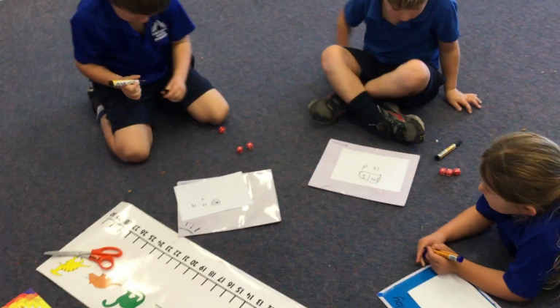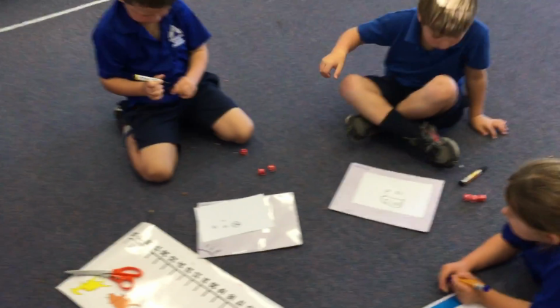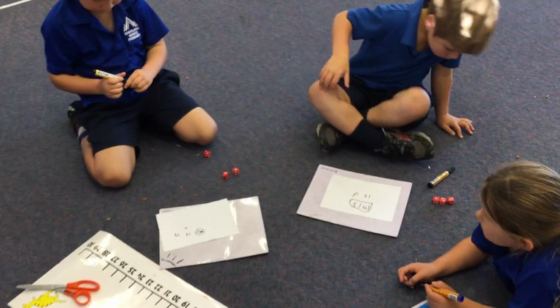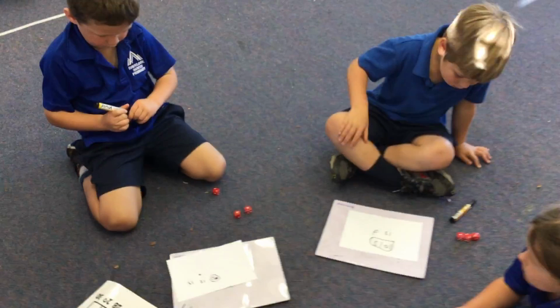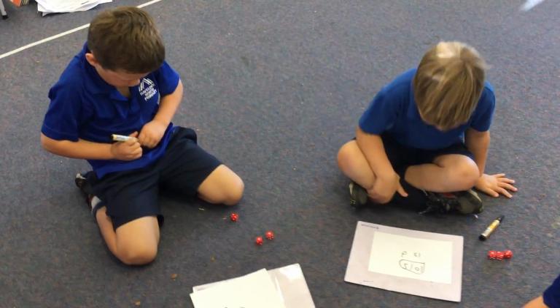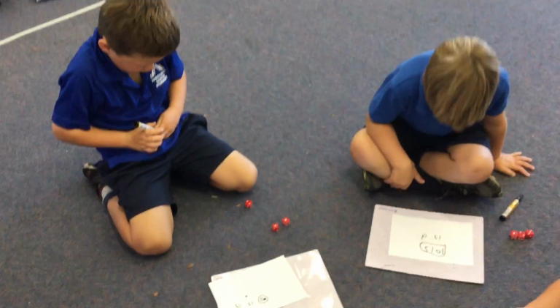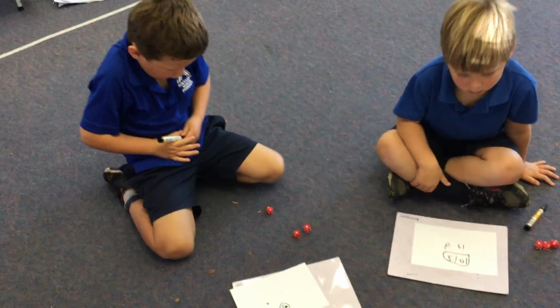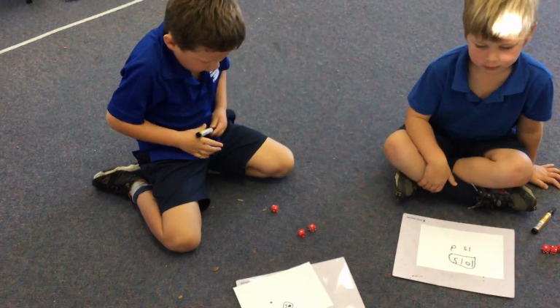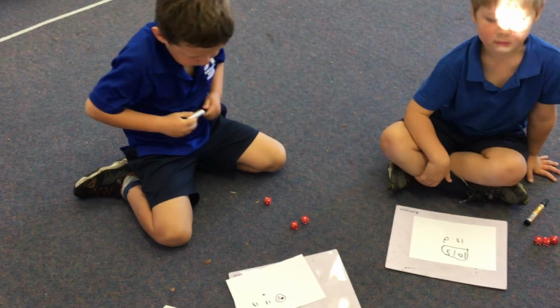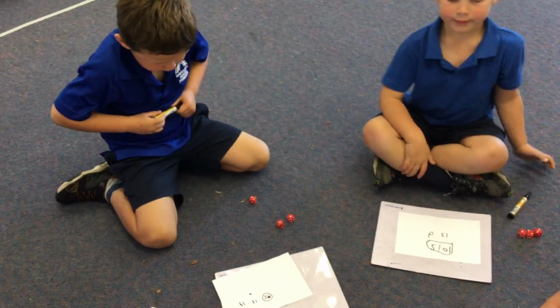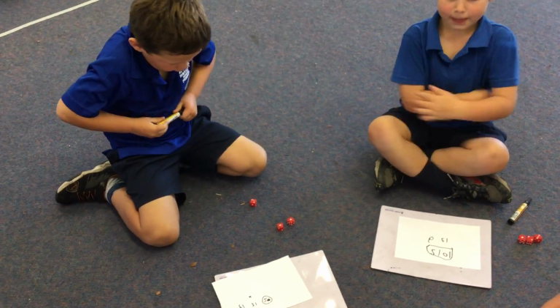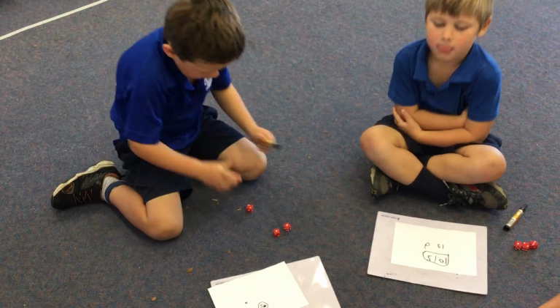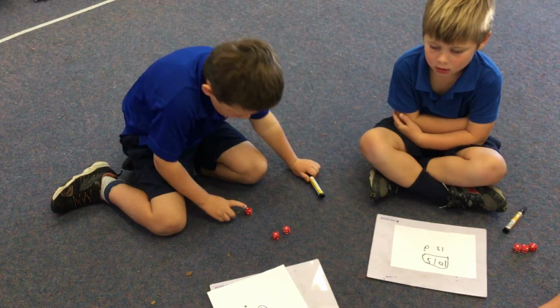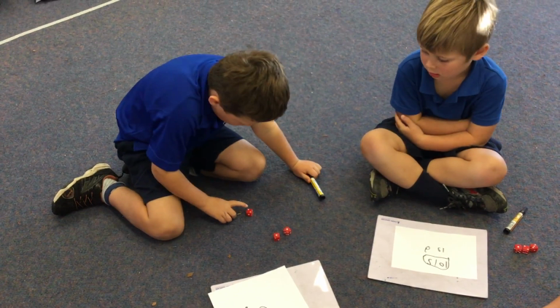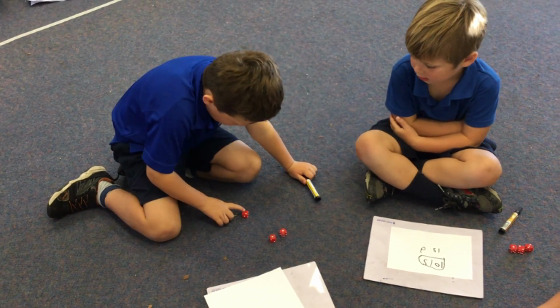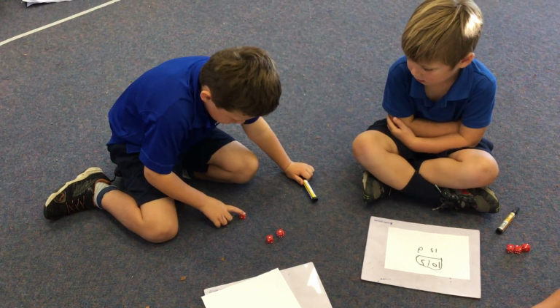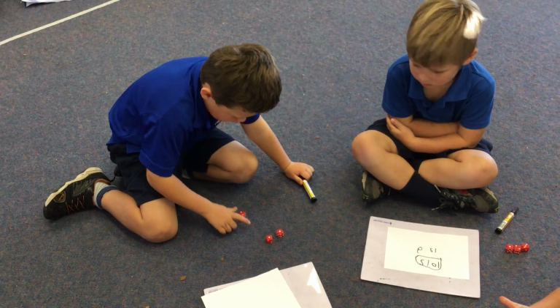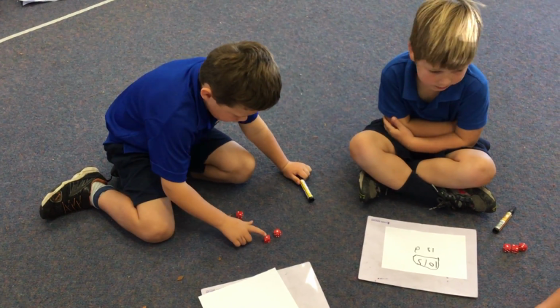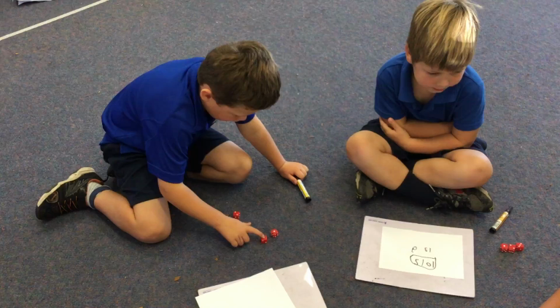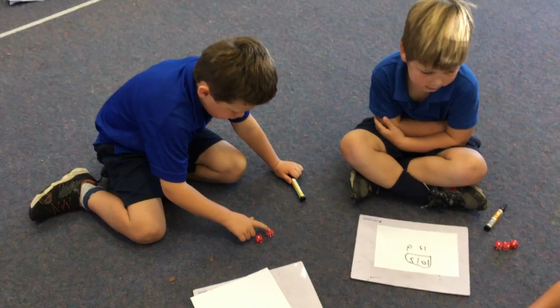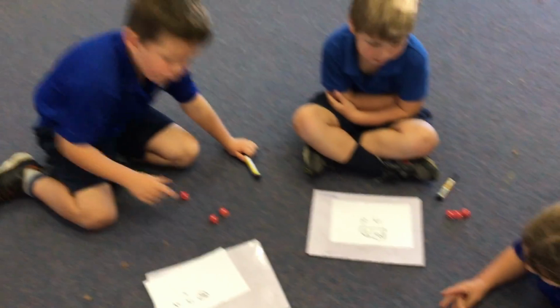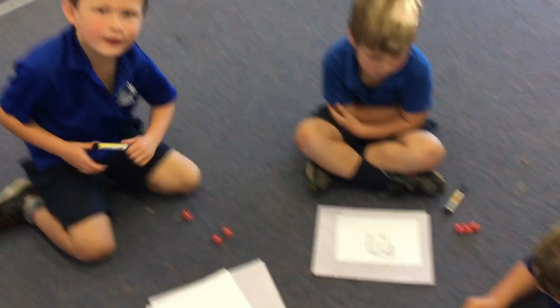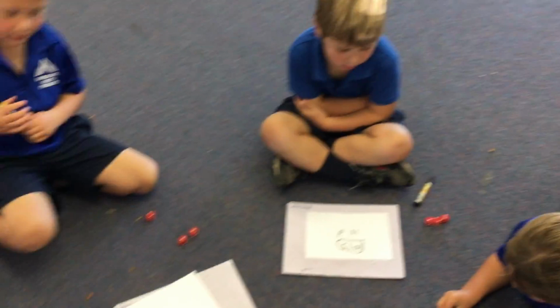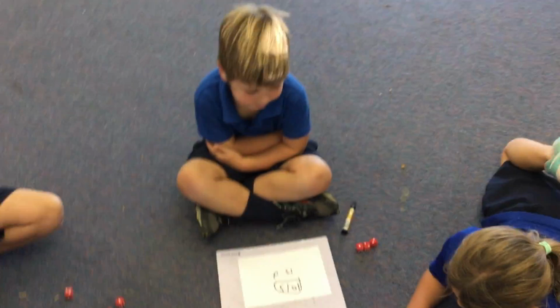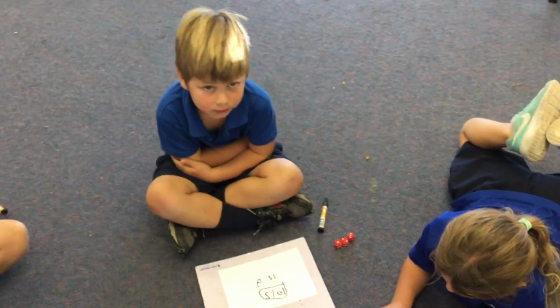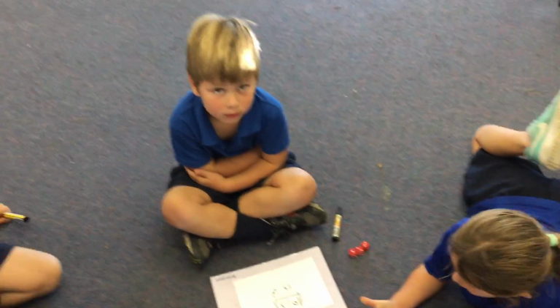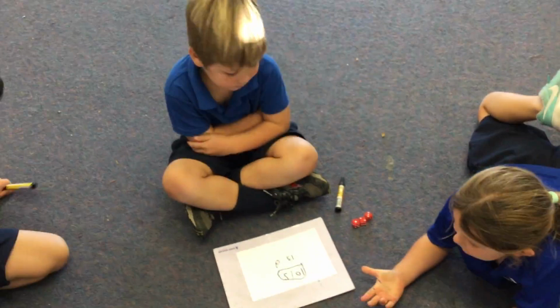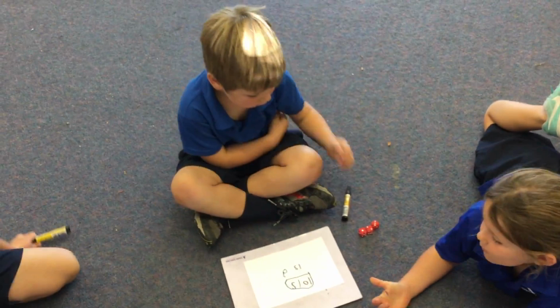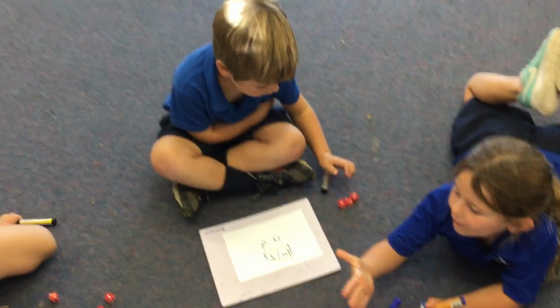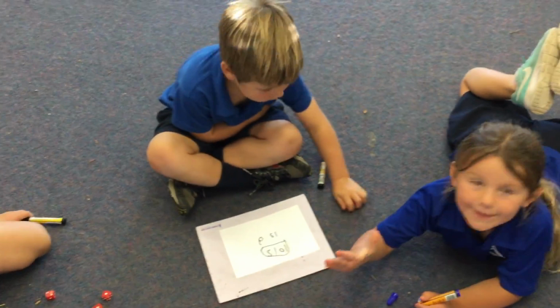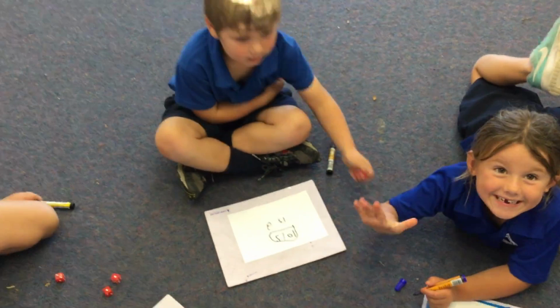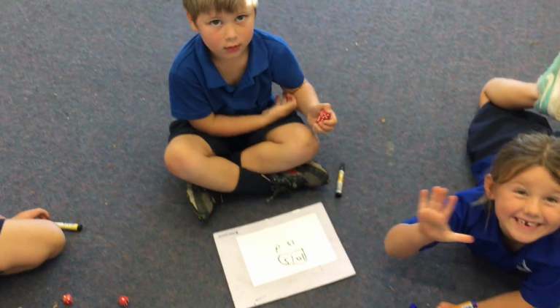How many dice dots? How many dots? One, two, three, four. How about you, Peter? Roll your dice and show us how many you've got.